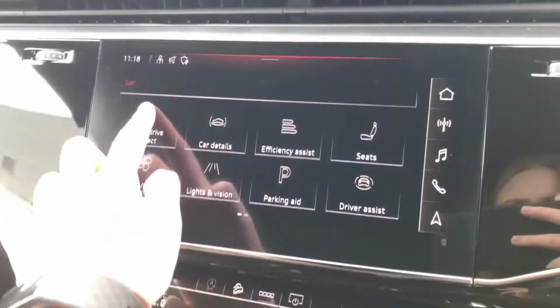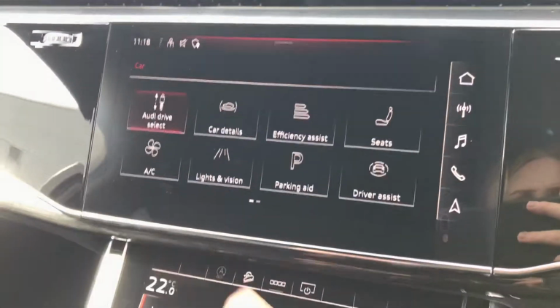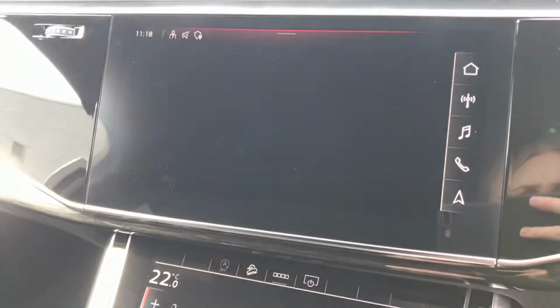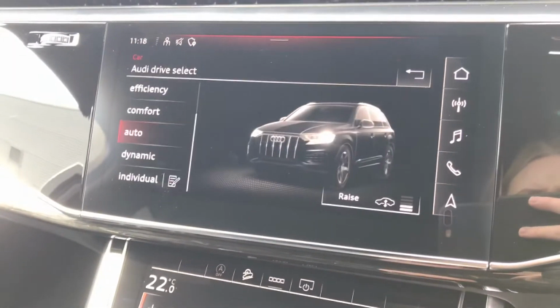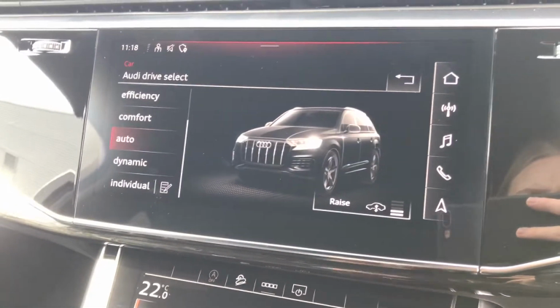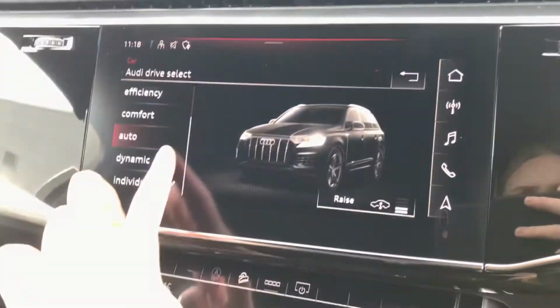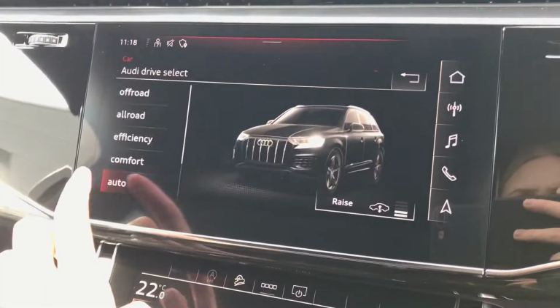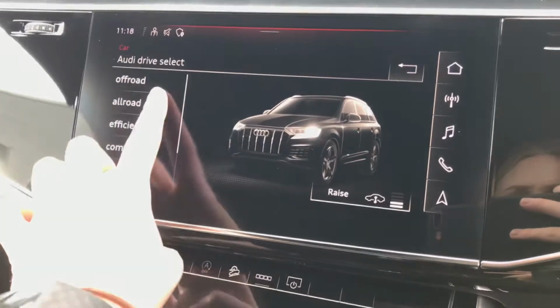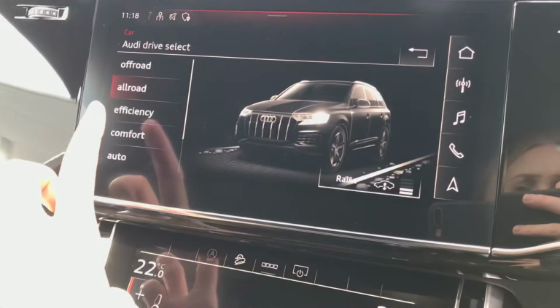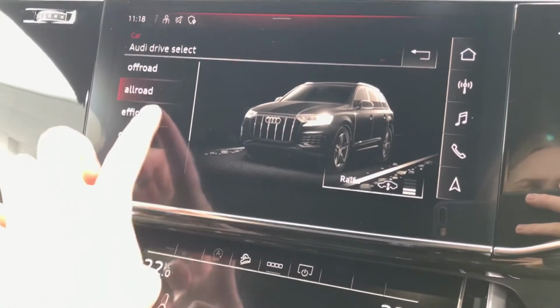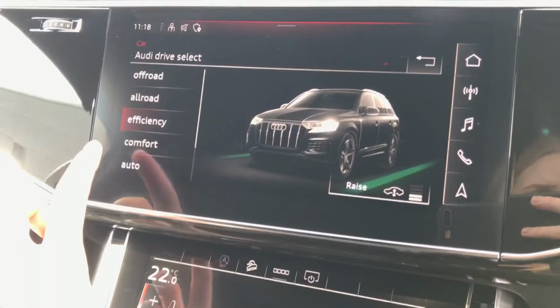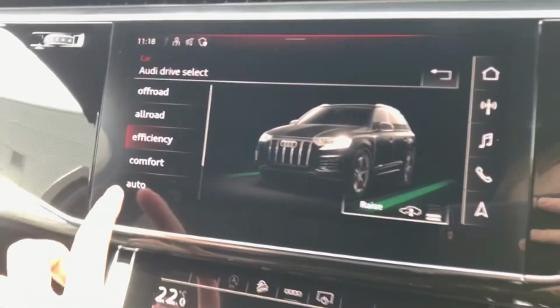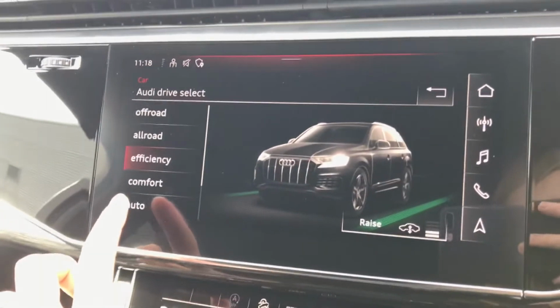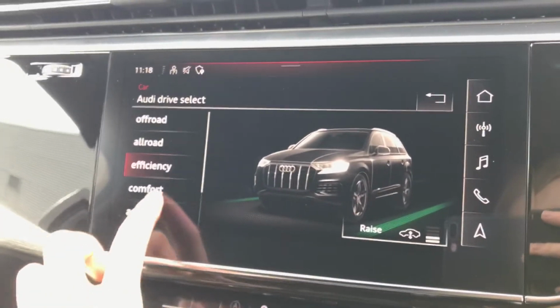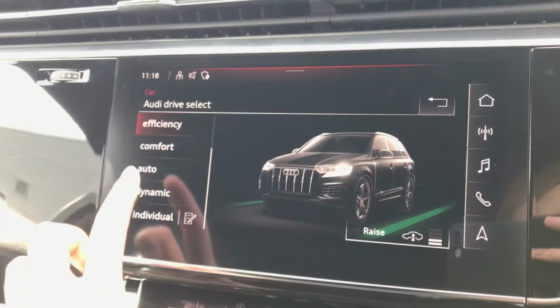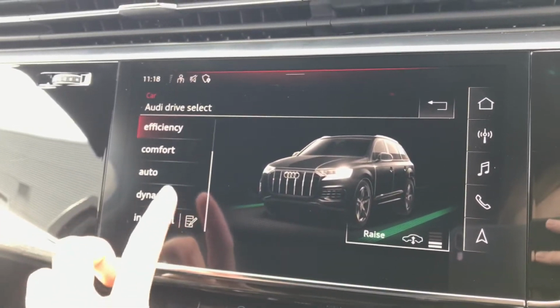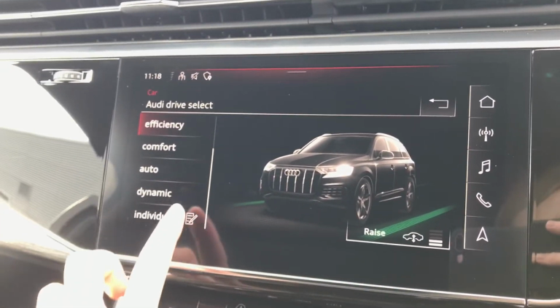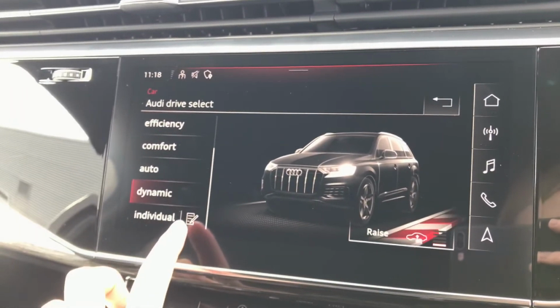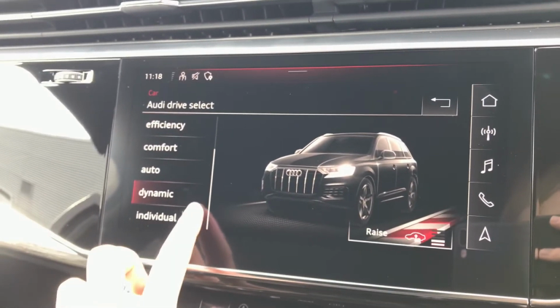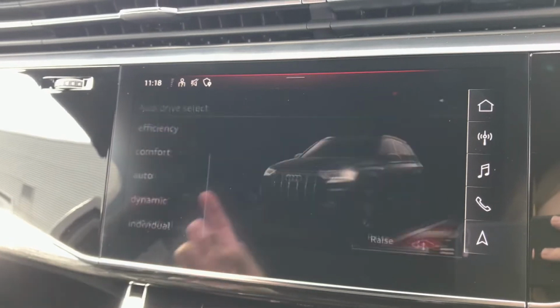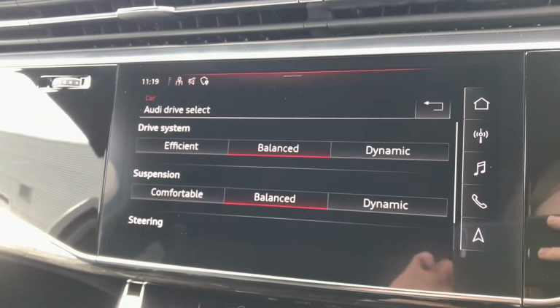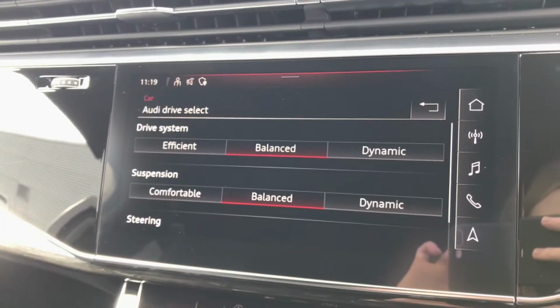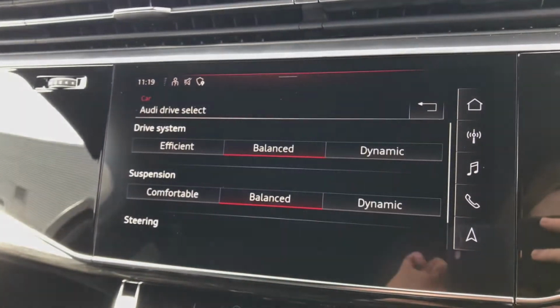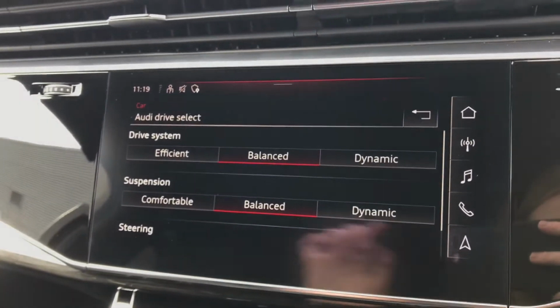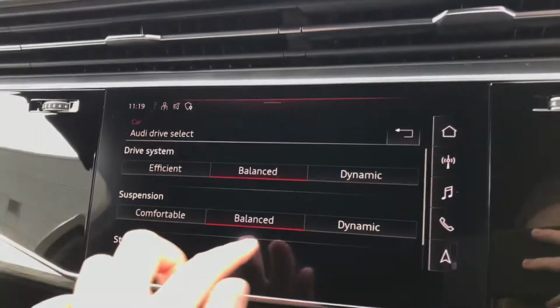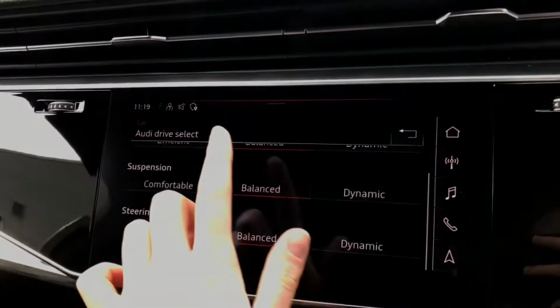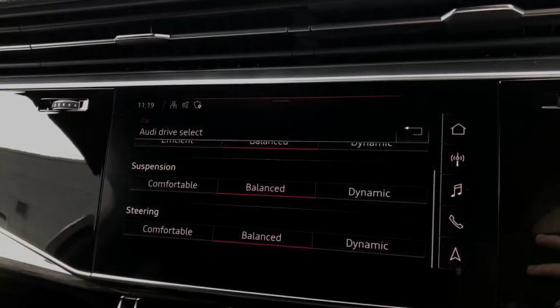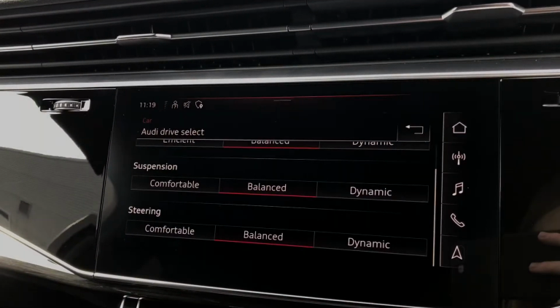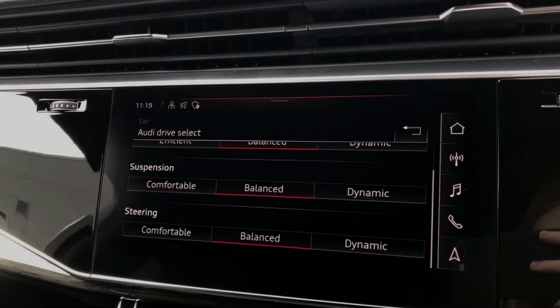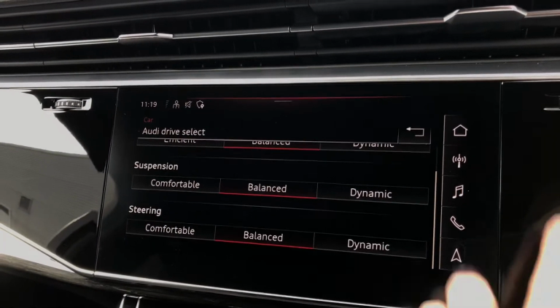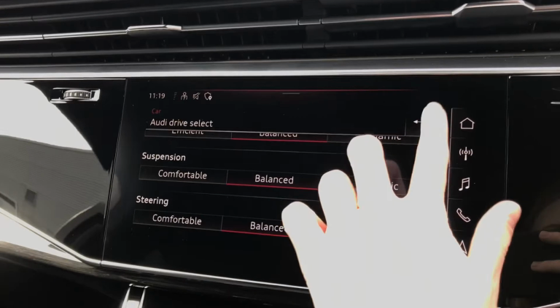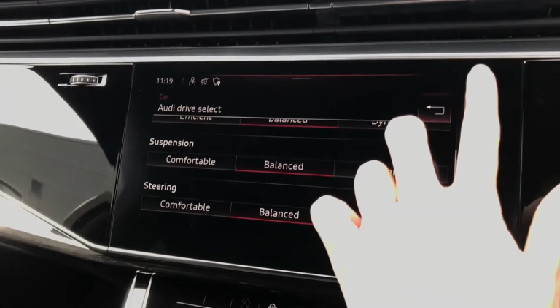Within the Audi Drive Select system you can choose between off-road, all-road, efficiency, comfort, auto, dynamic, or you can select your own individual preference by adjusting the drive system, the suspension and the steering.